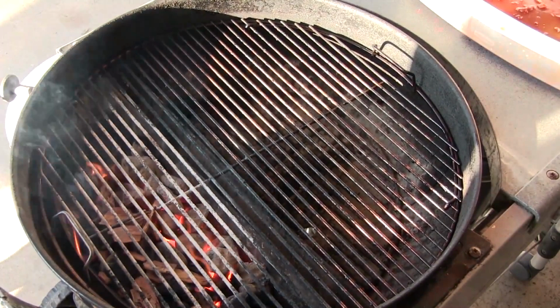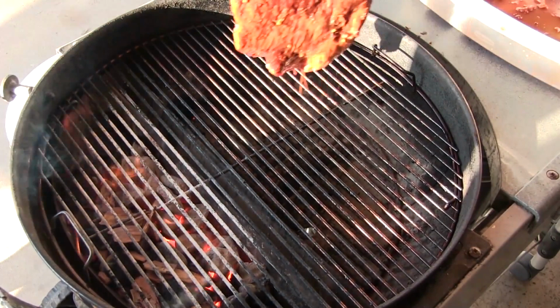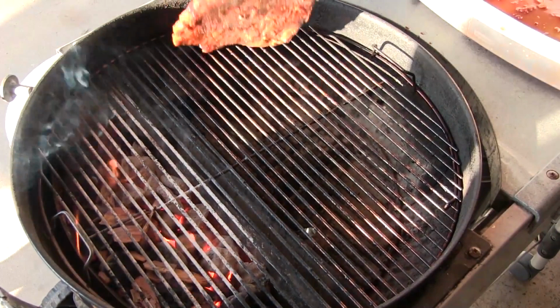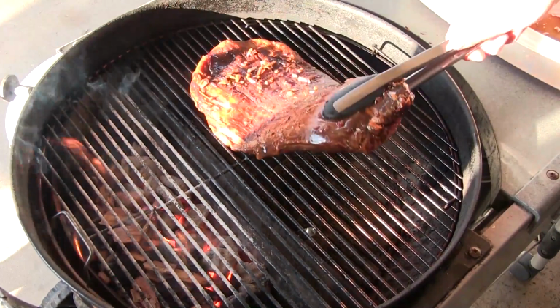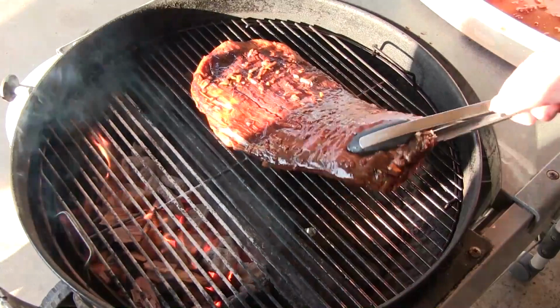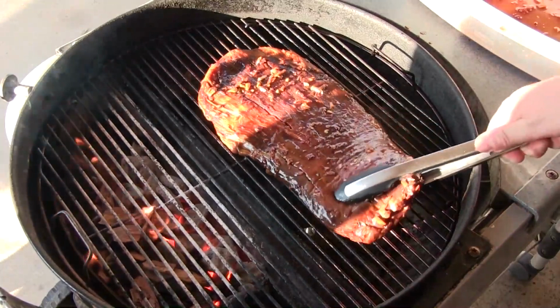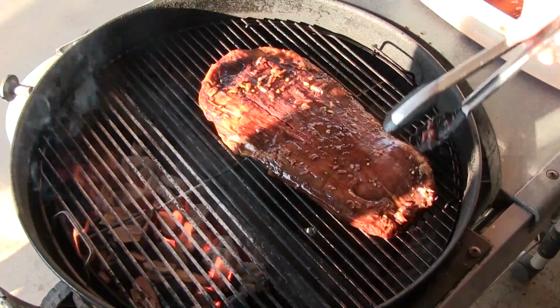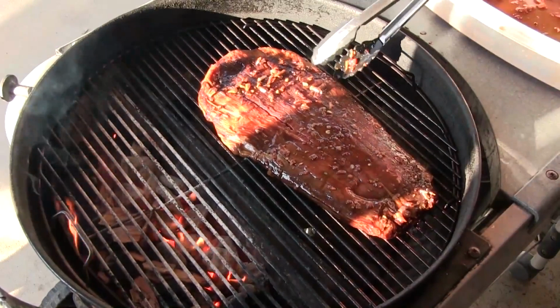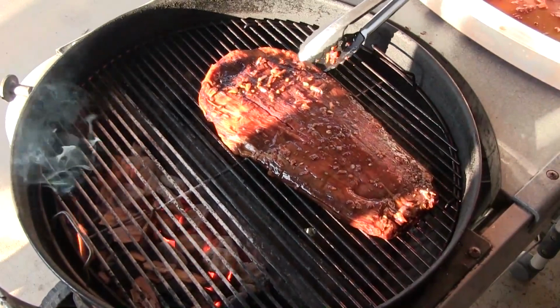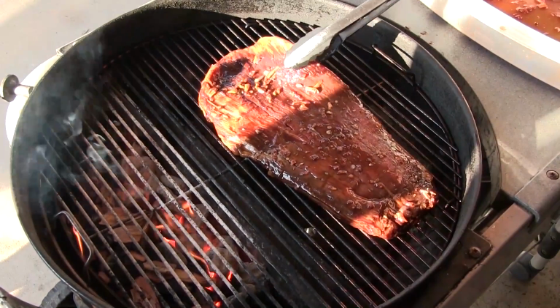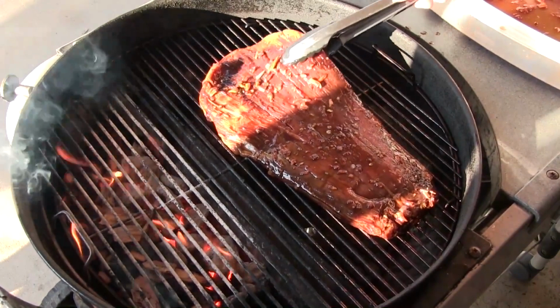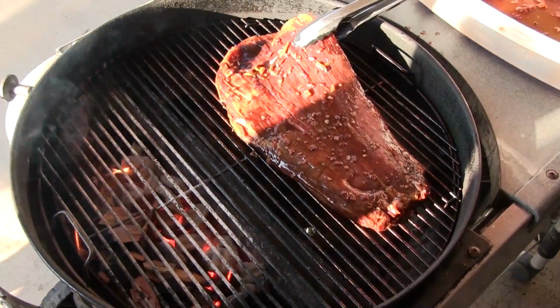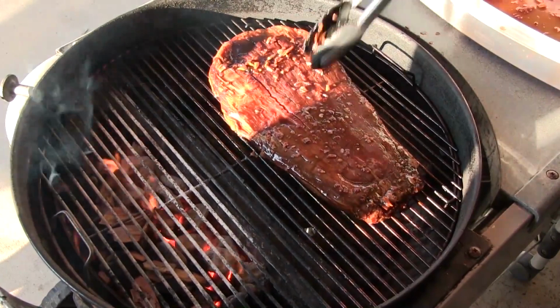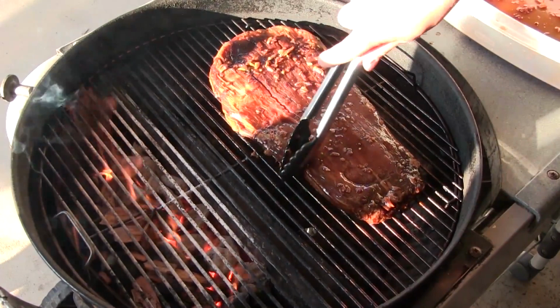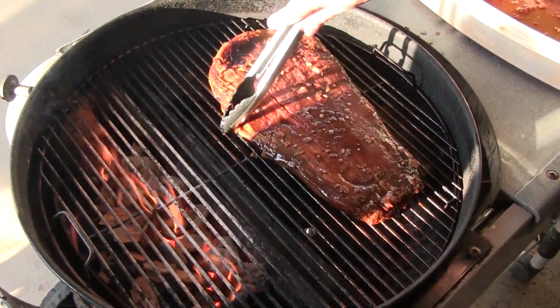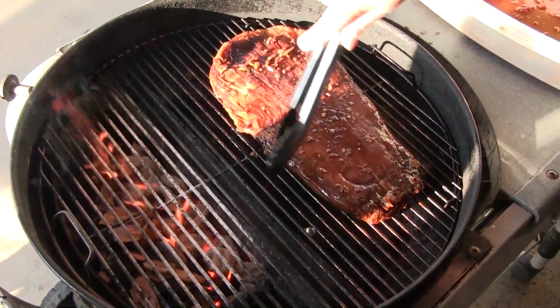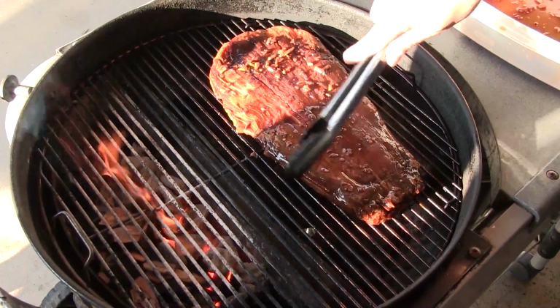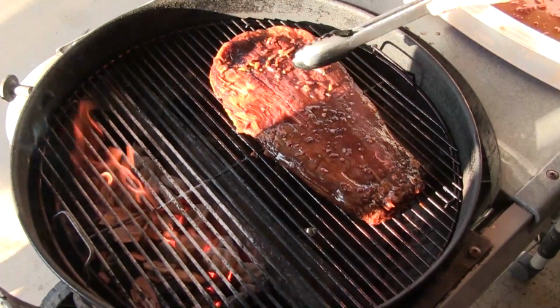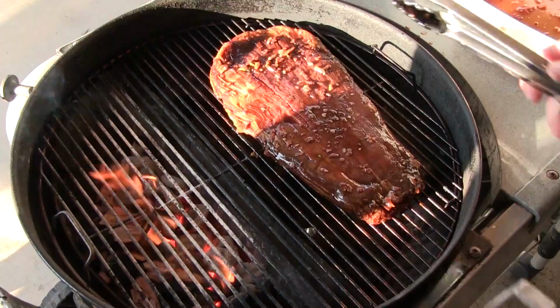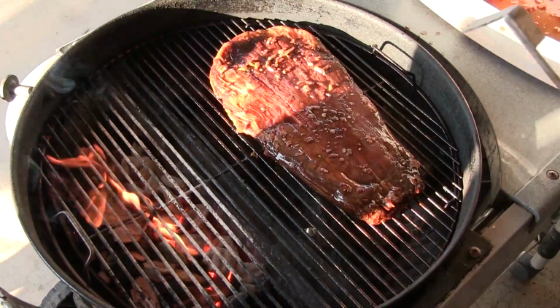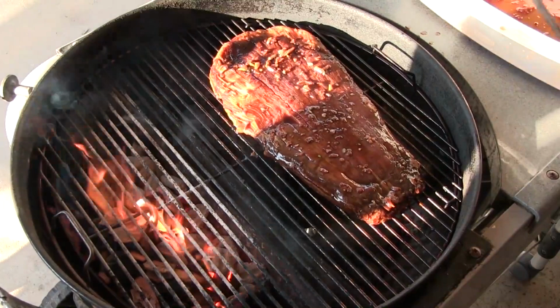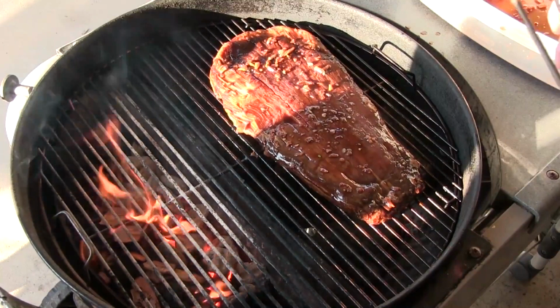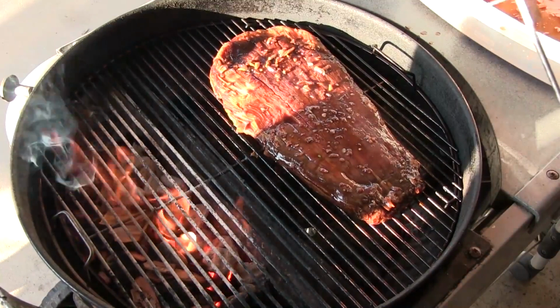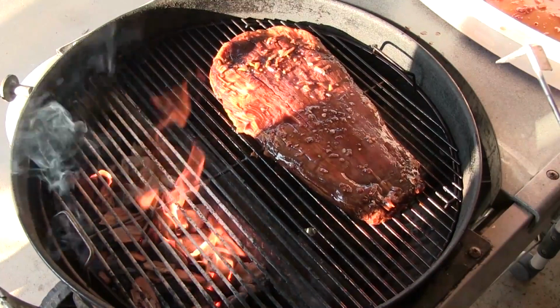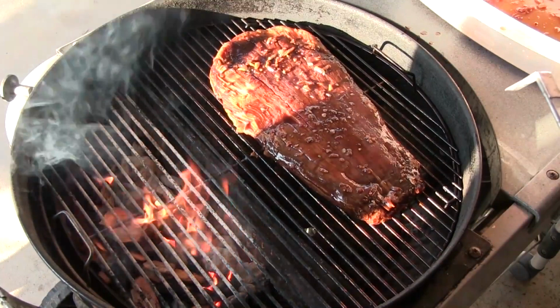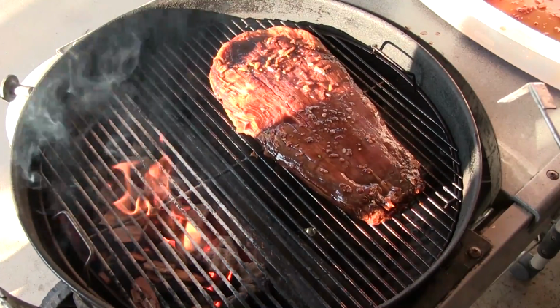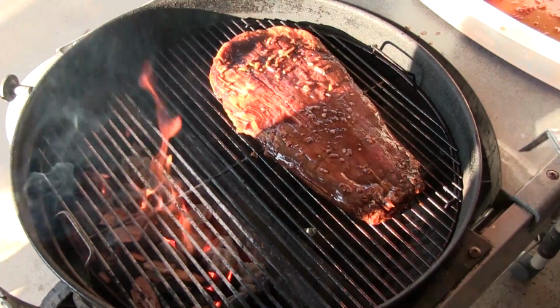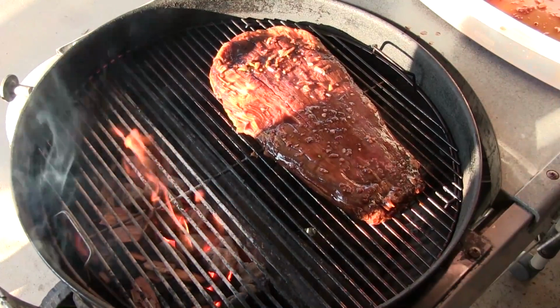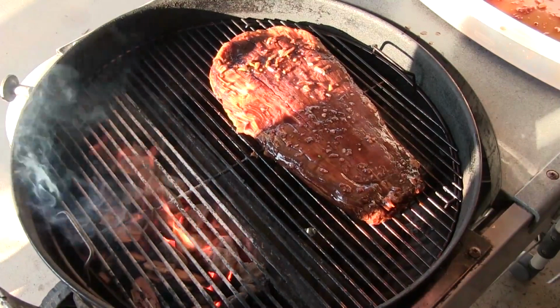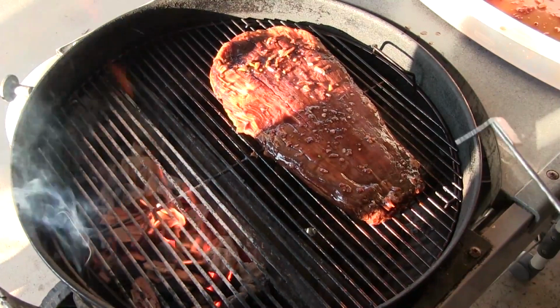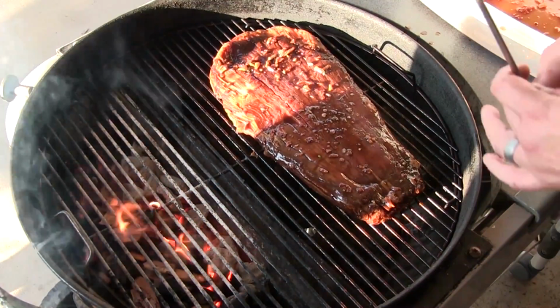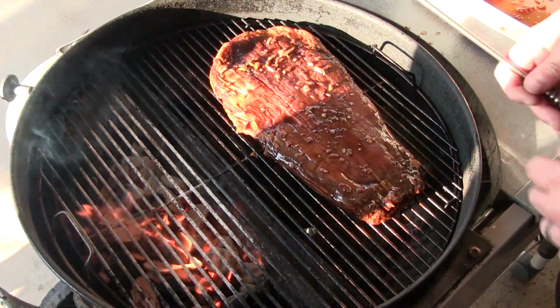We're going to get our marinated flank steak on the indirect side. We're basically going to be doing a reverse sear — we're going to let this cruise on this side for a little bit, get some nice good smoky flavor, and then when we're ready, throw it right on the direct heat.